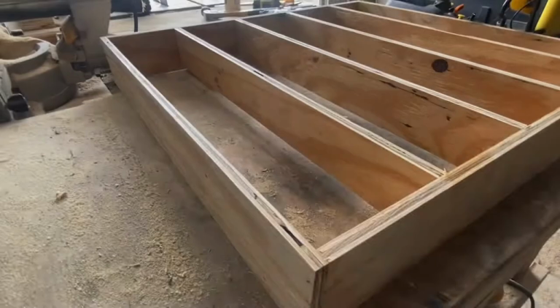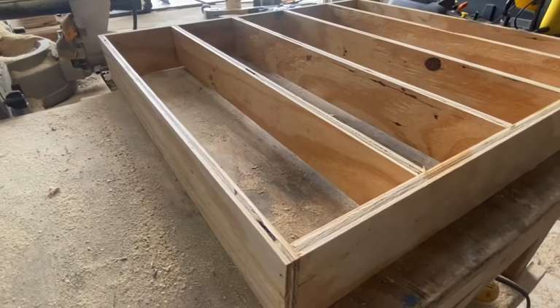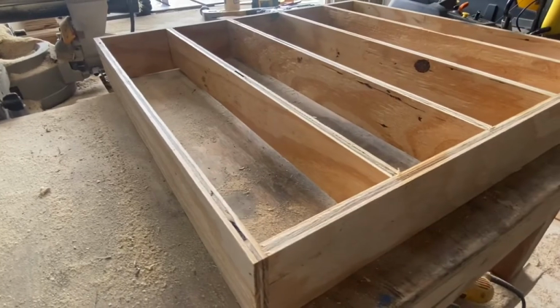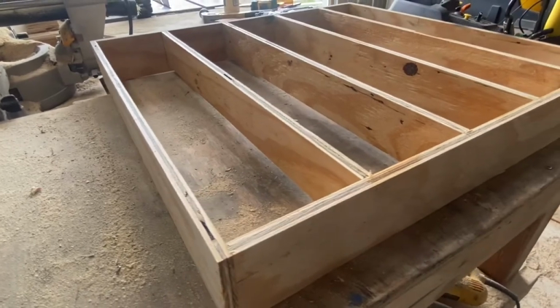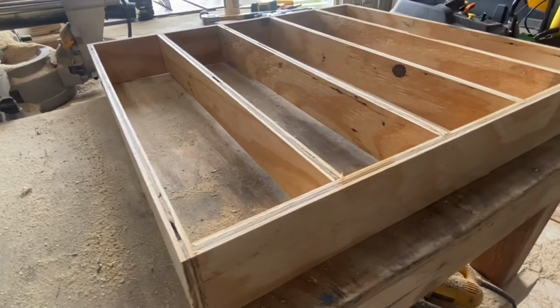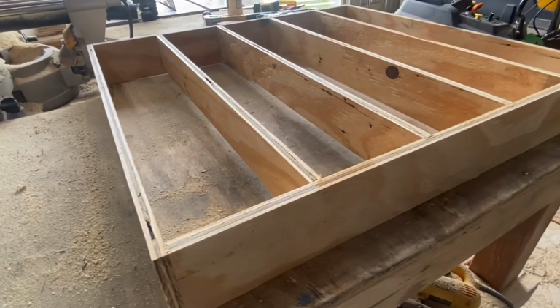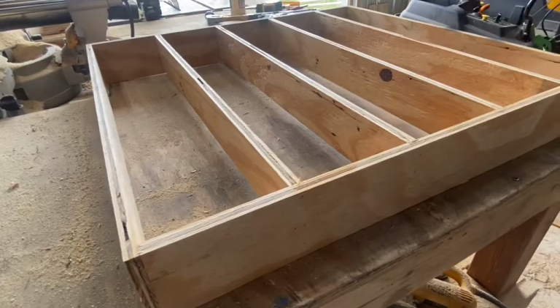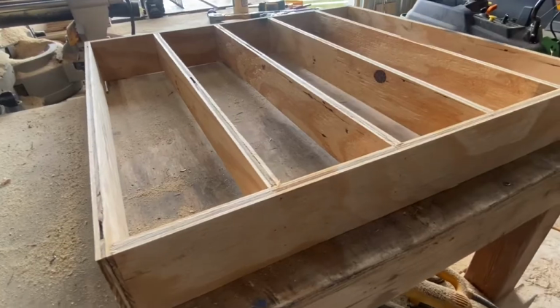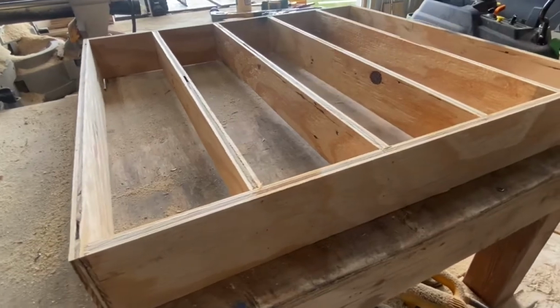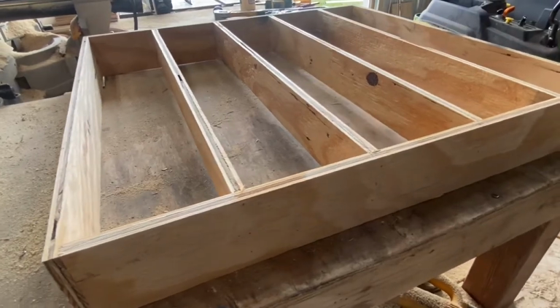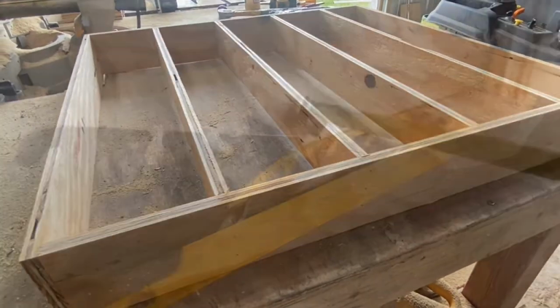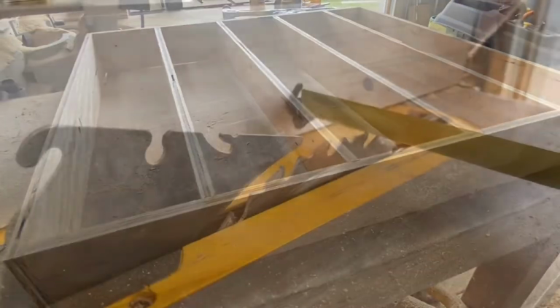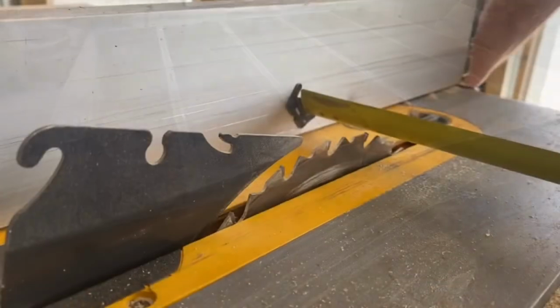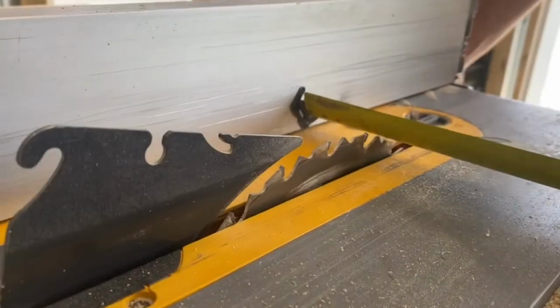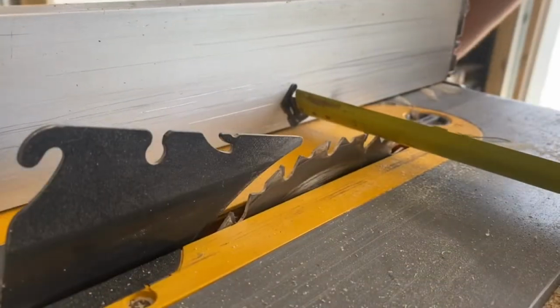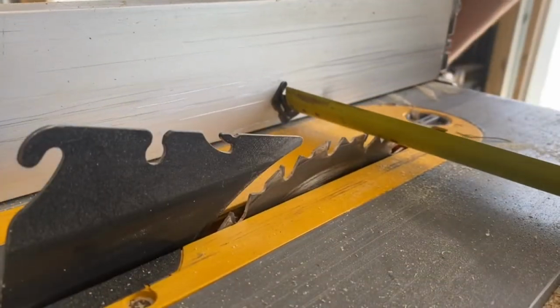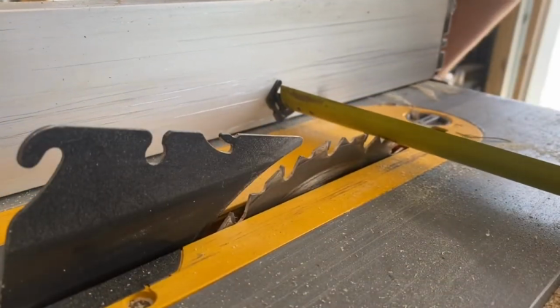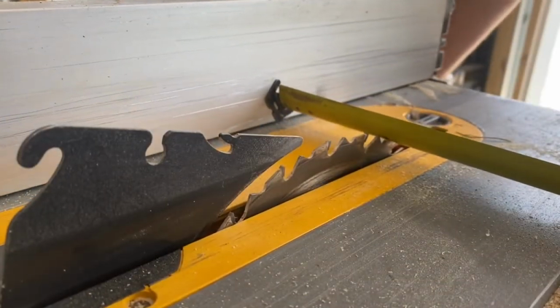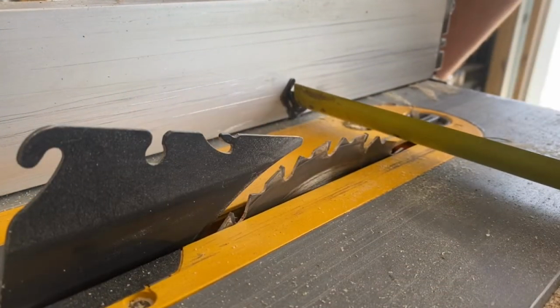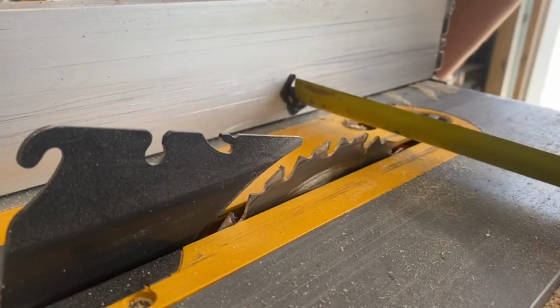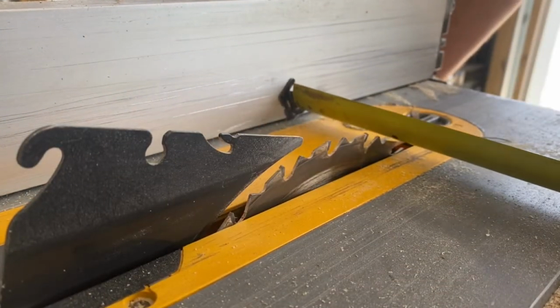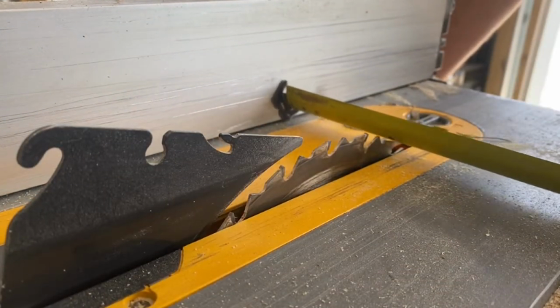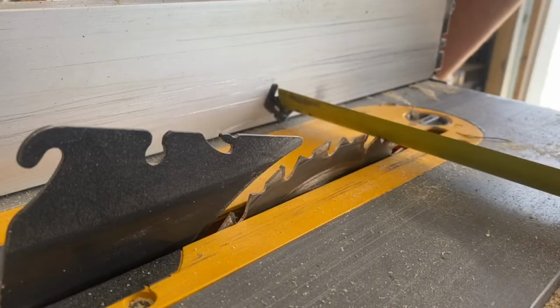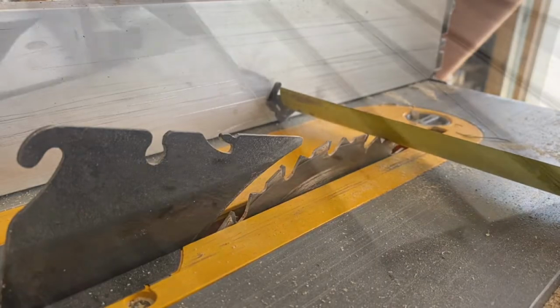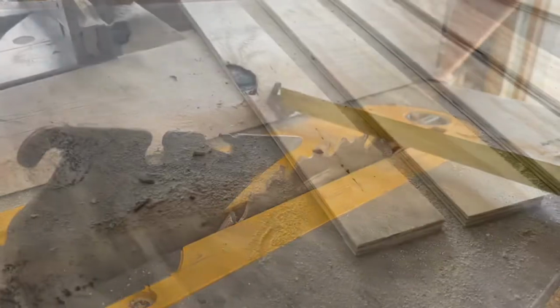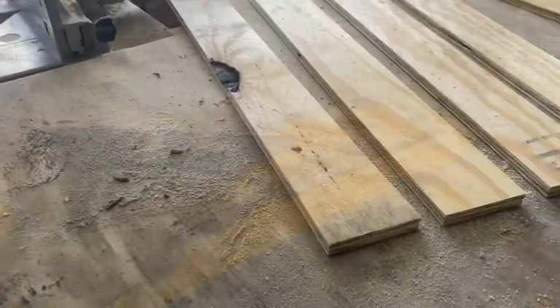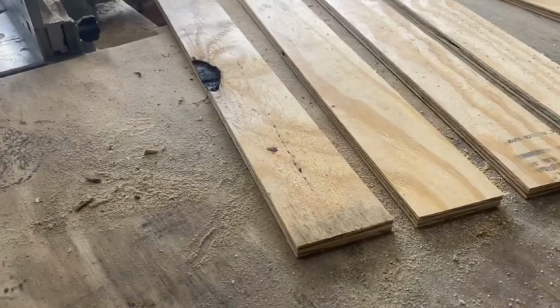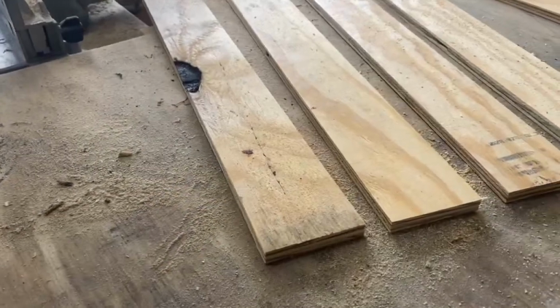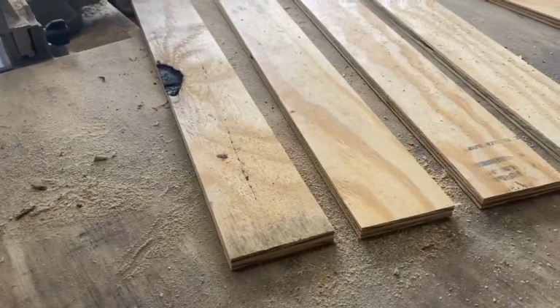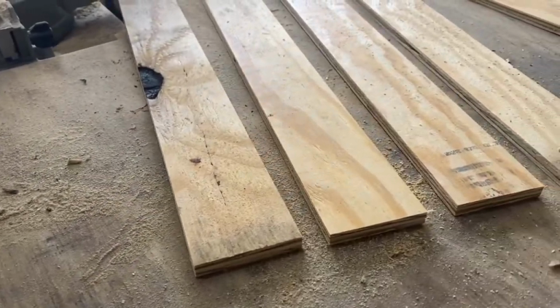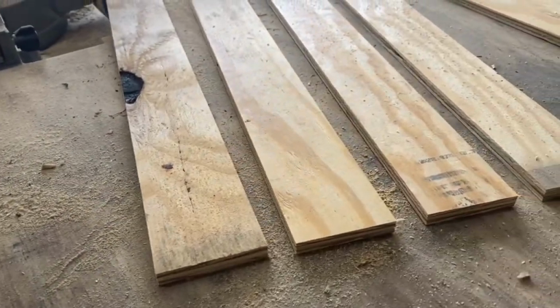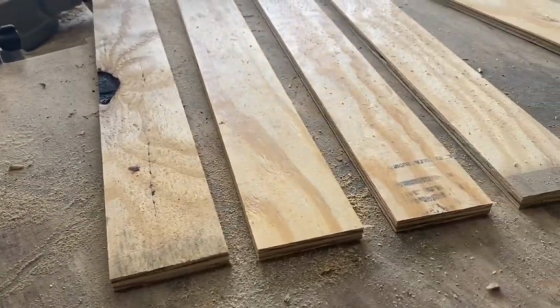The first step for this project today is to build the basic frame for this thing. Let's do that by cutting up some half inch plywood into three inch strips. We're going to need four of those that are 24 inches long.